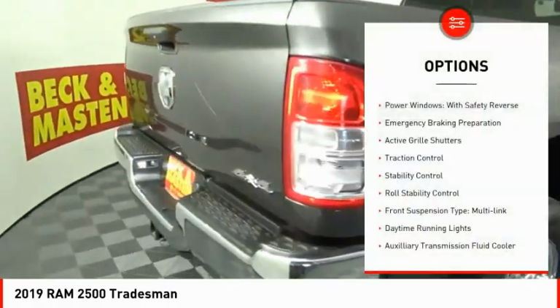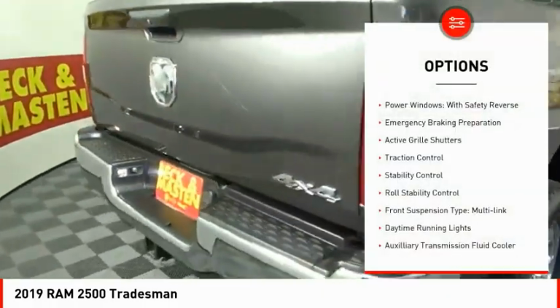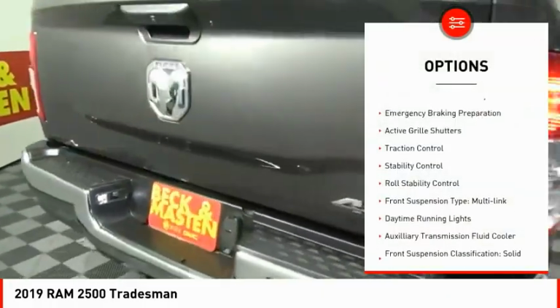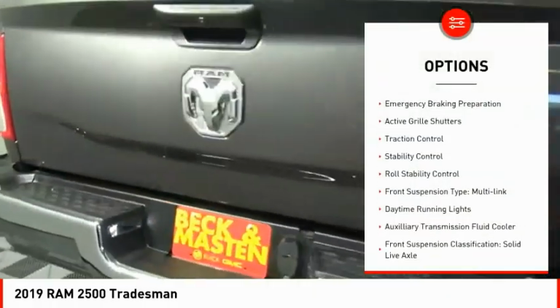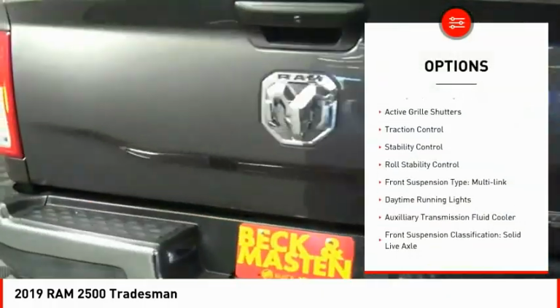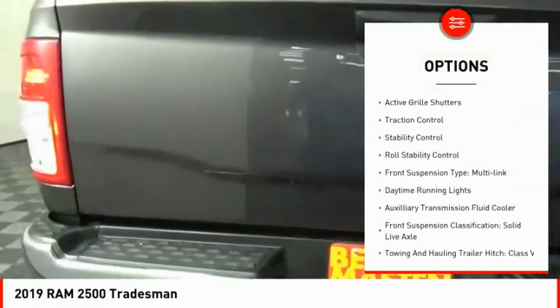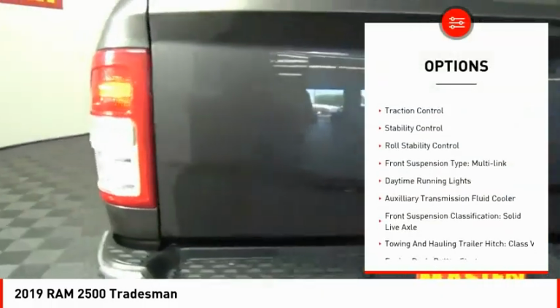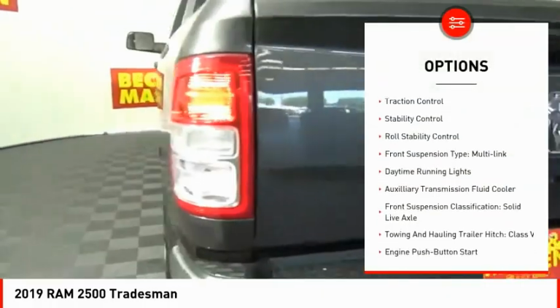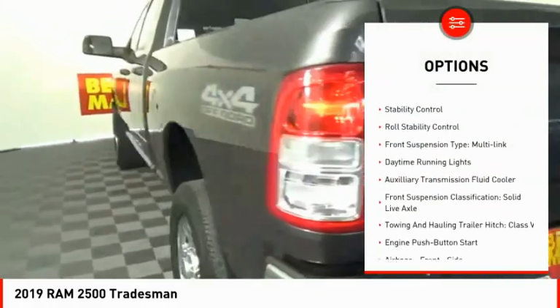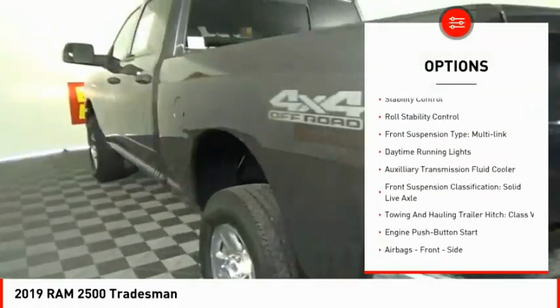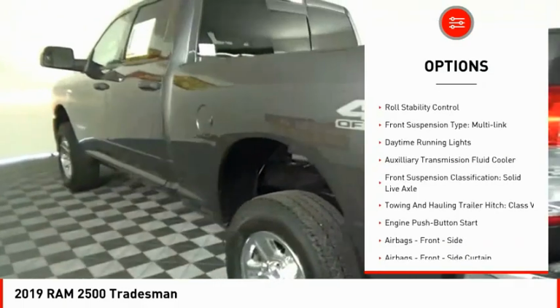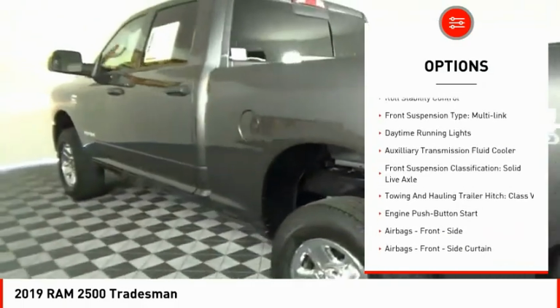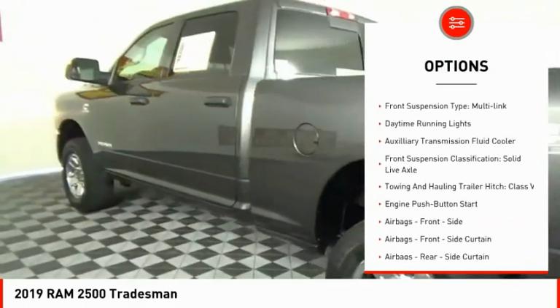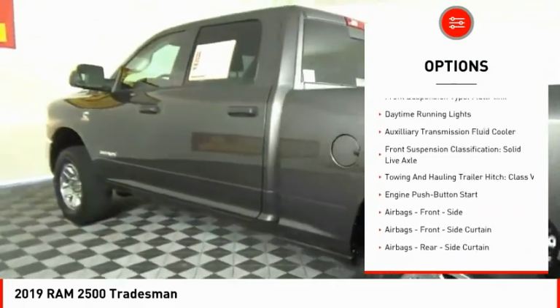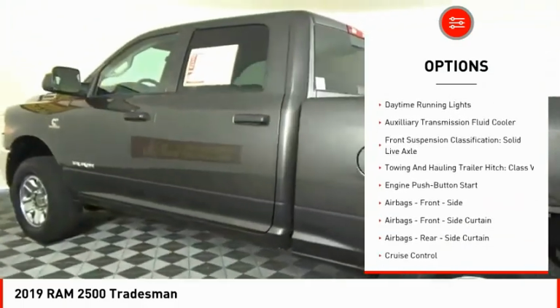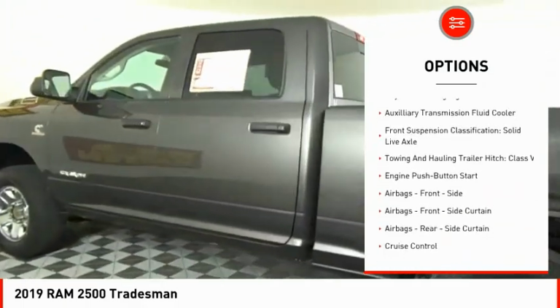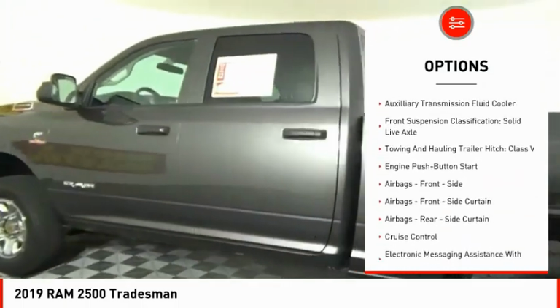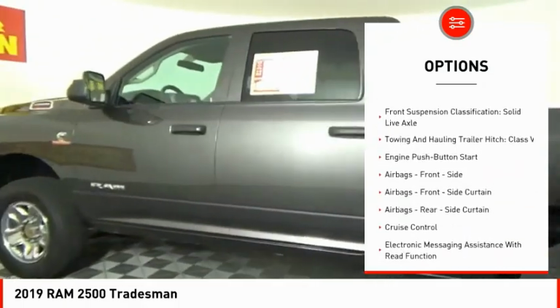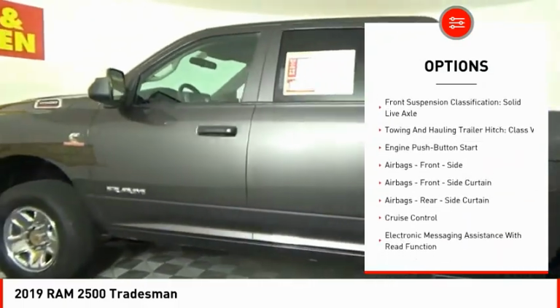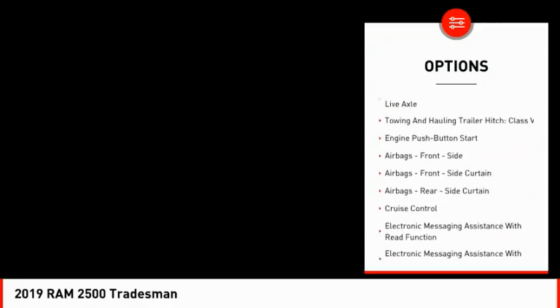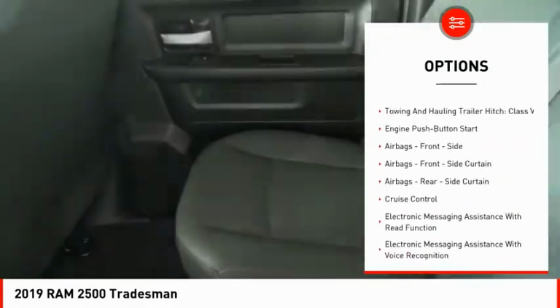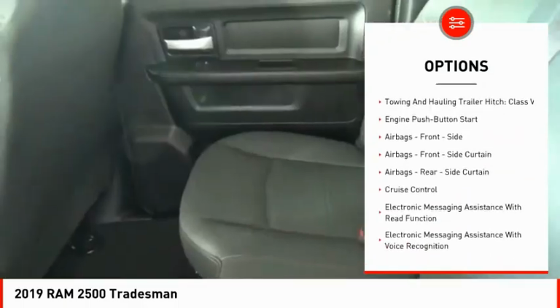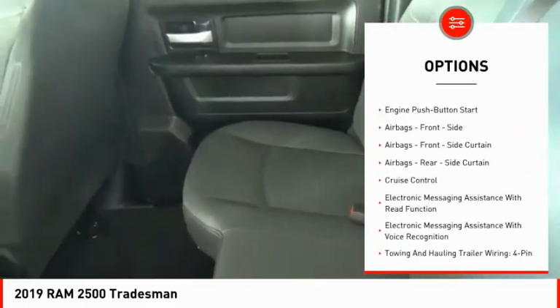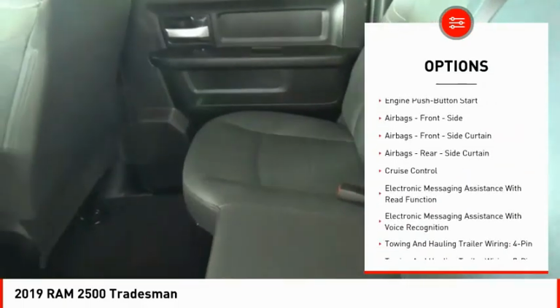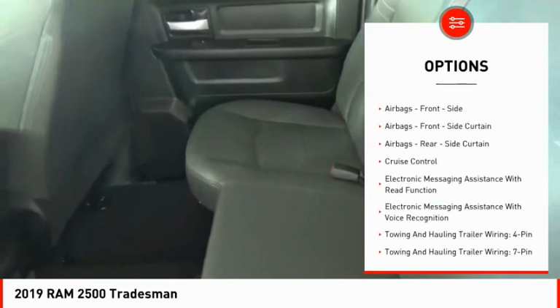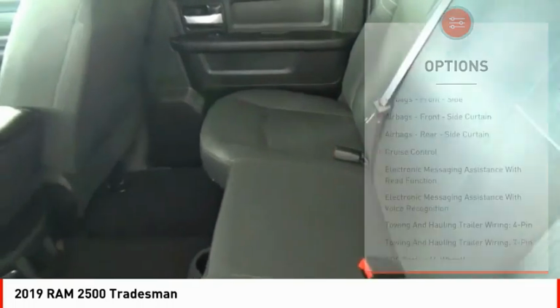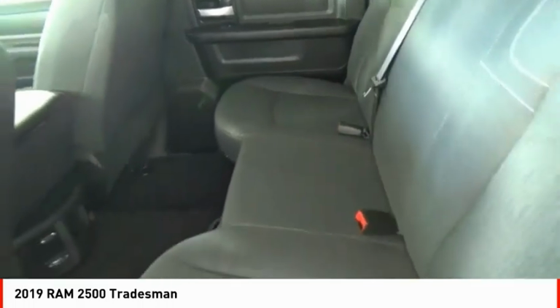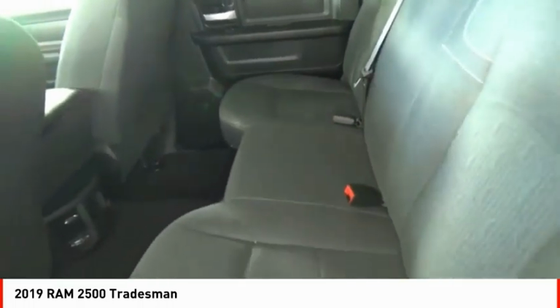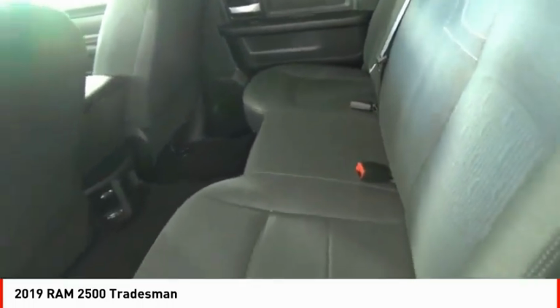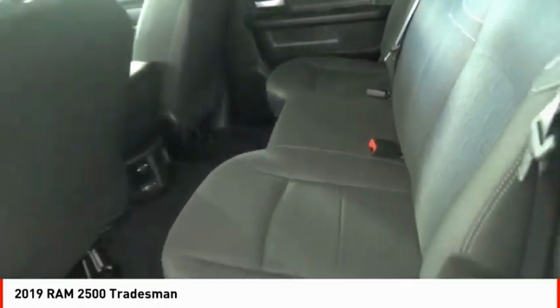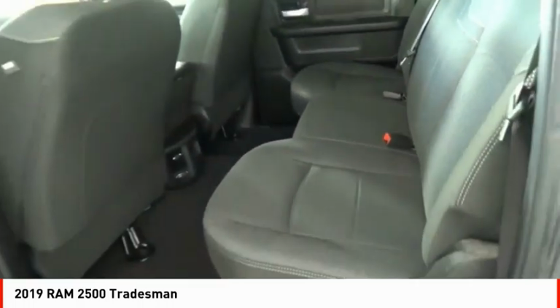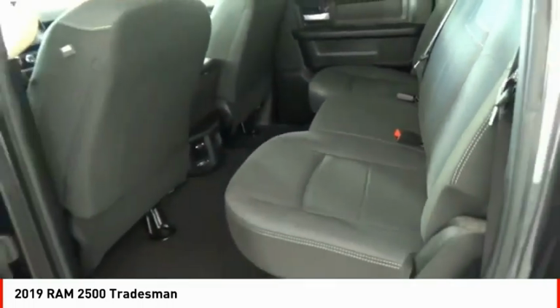Power windows with safety reverse, emergency braking preparation, active grille shutters, traction control, stability control, roll stability control, front suspension type: multi-link.